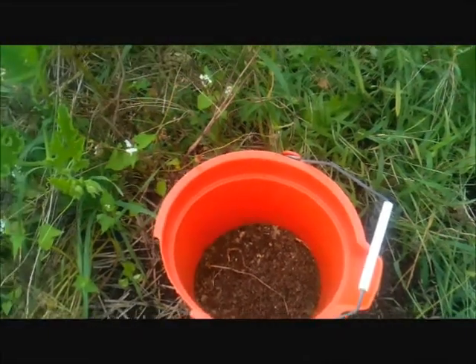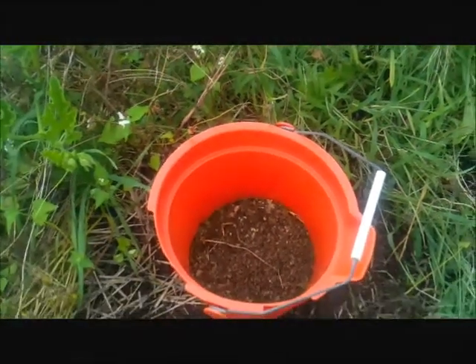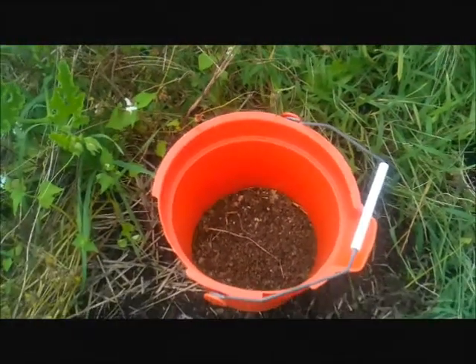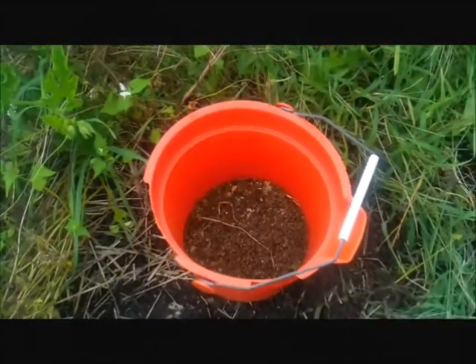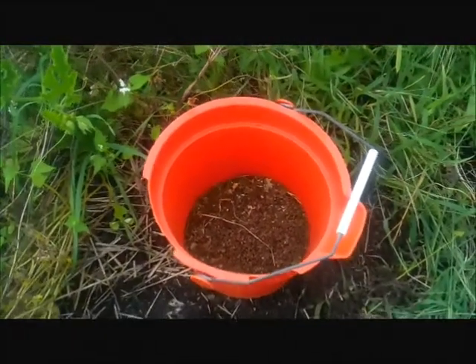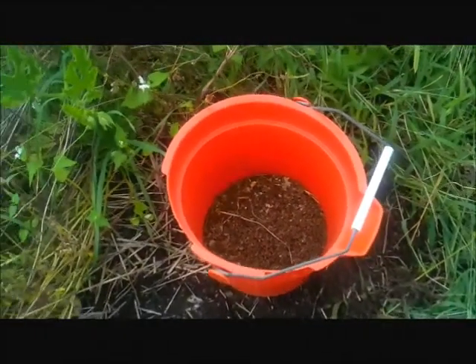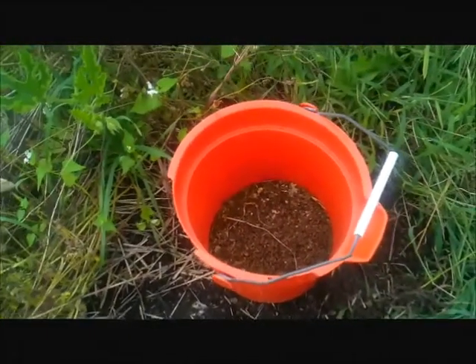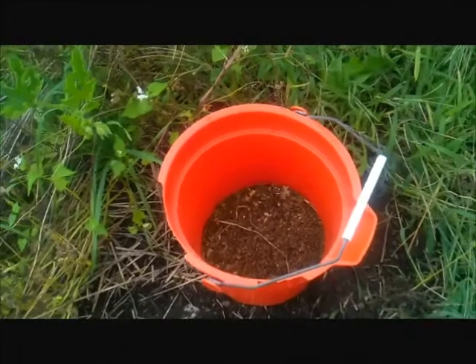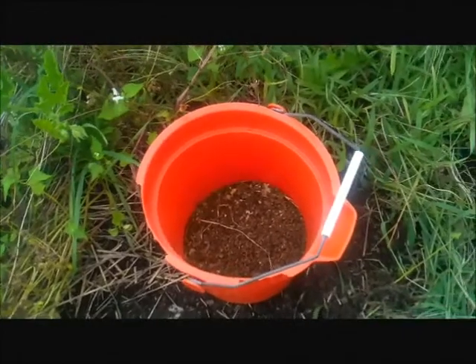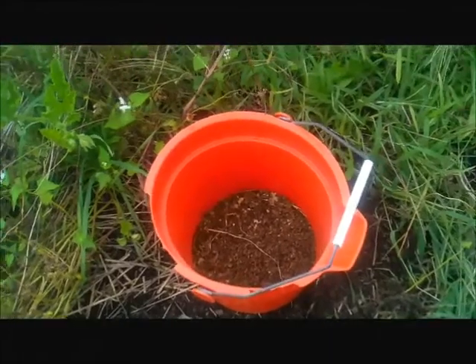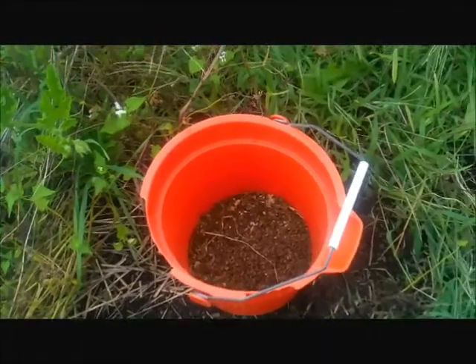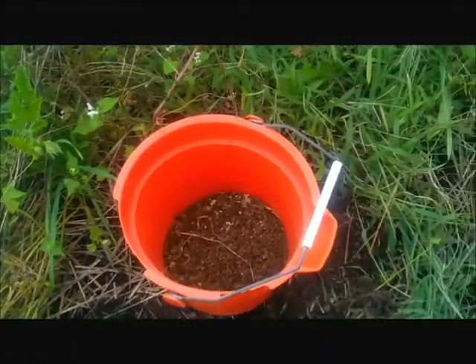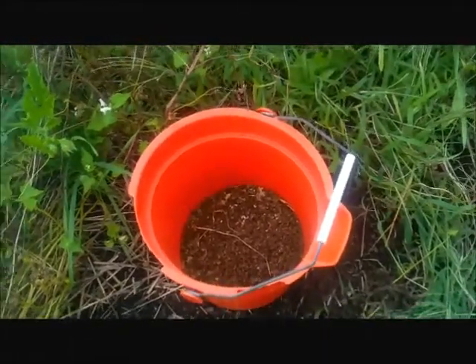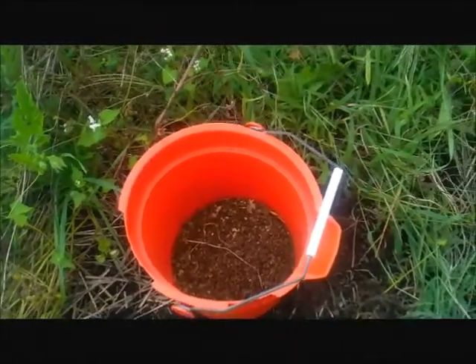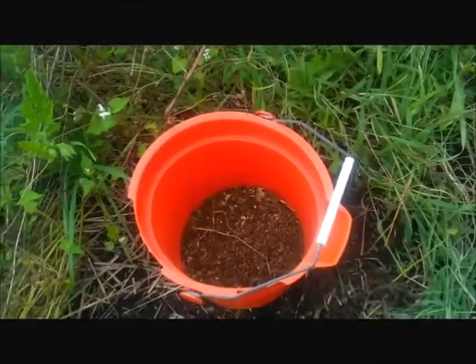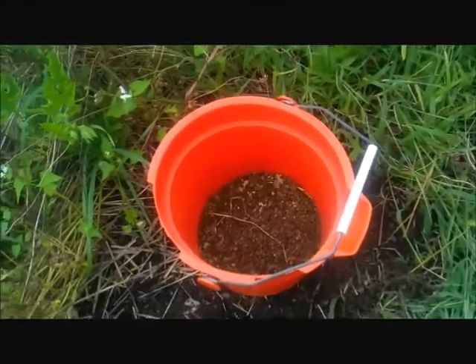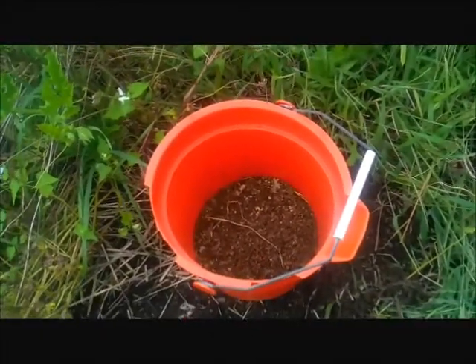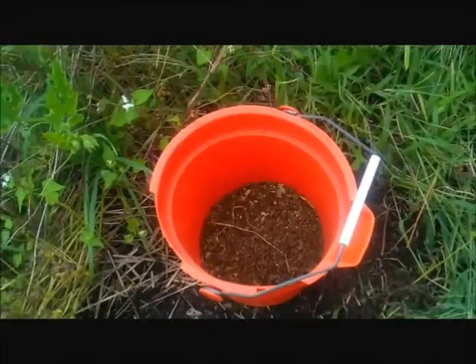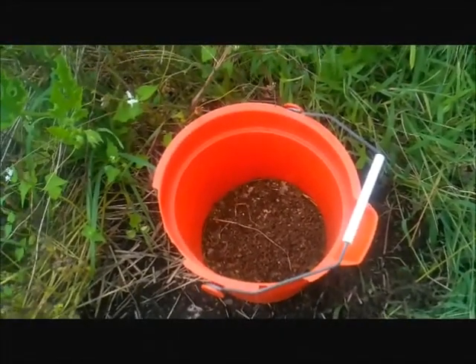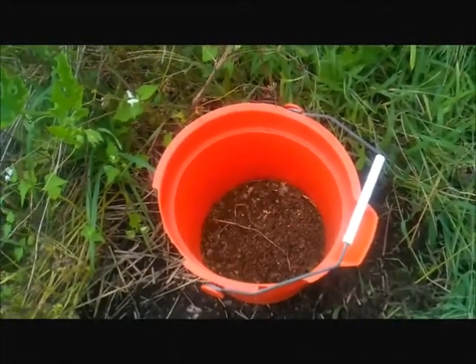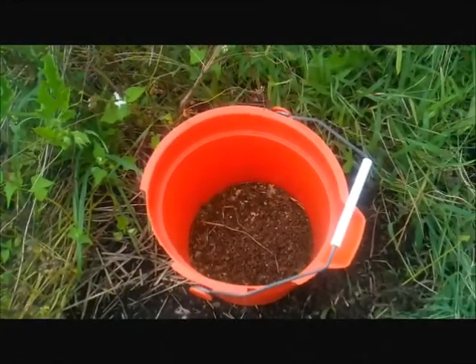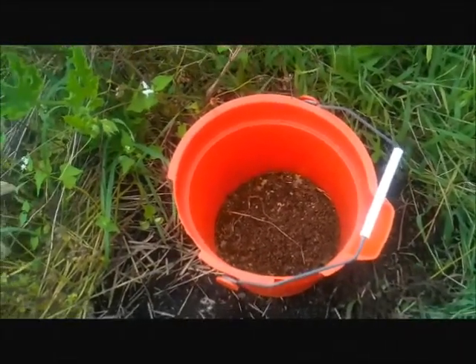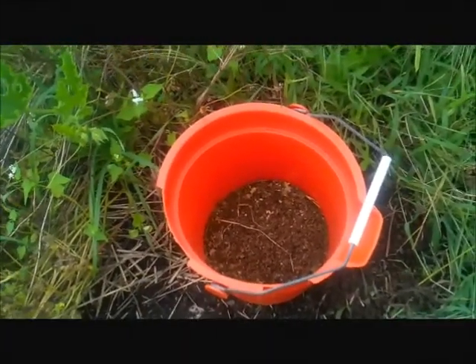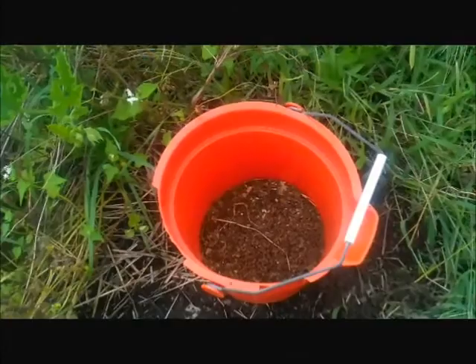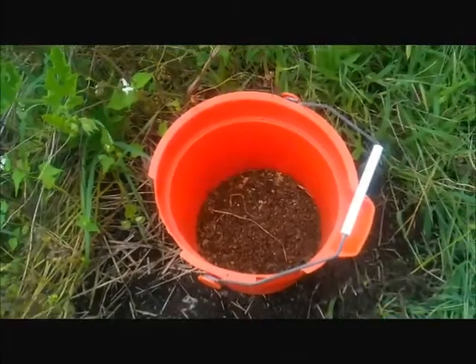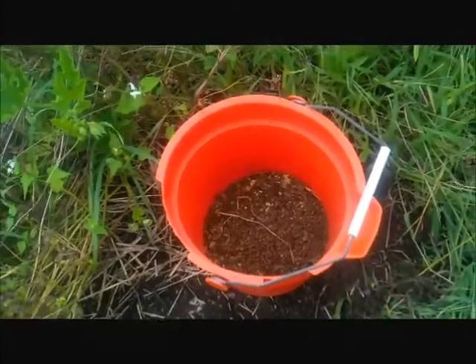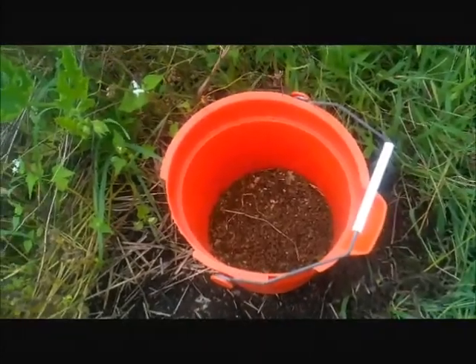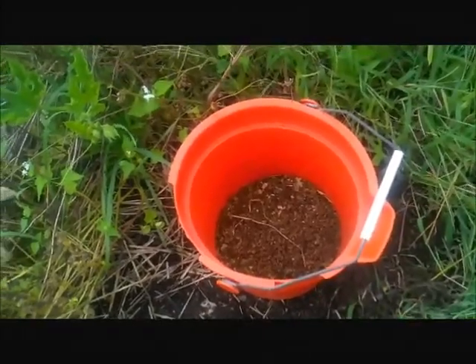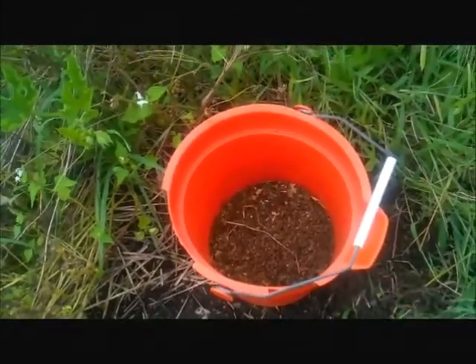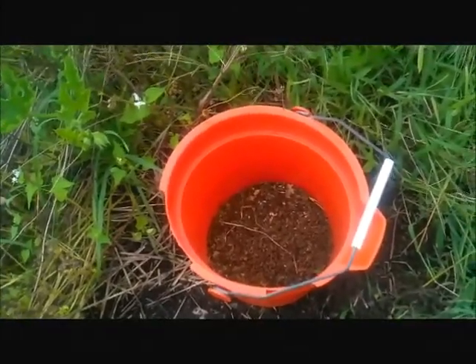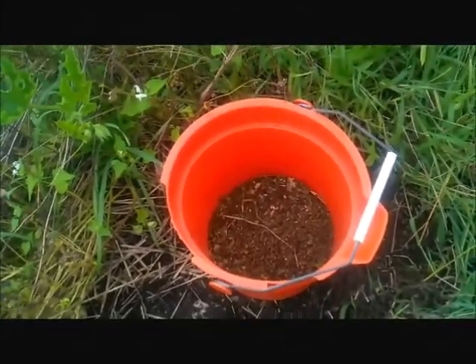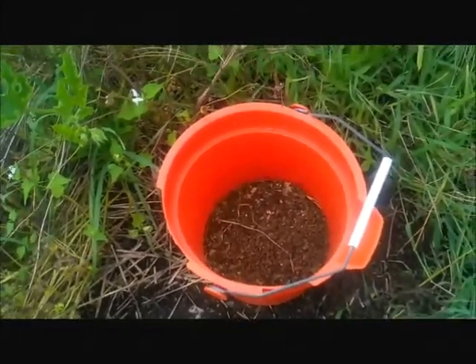Hi, this is Anna Hackman from Greentalk. I've talked about collecting buckwheat on Greentalk many times, but I figured I'd shoot you a little video of what buckwheat actually looks like when it's dry.